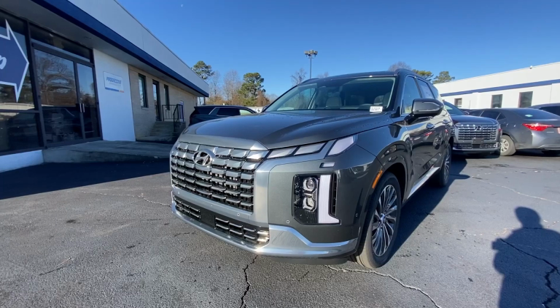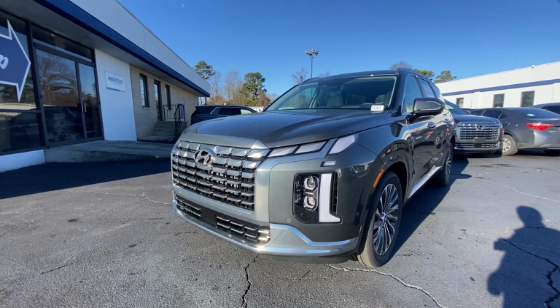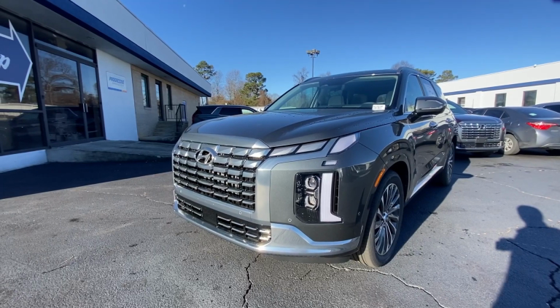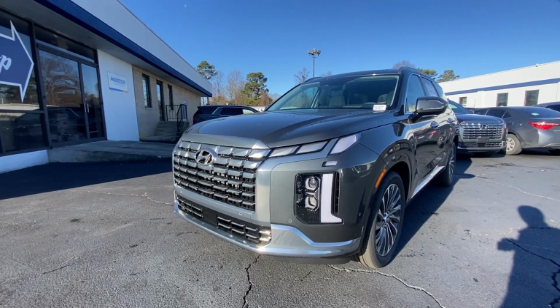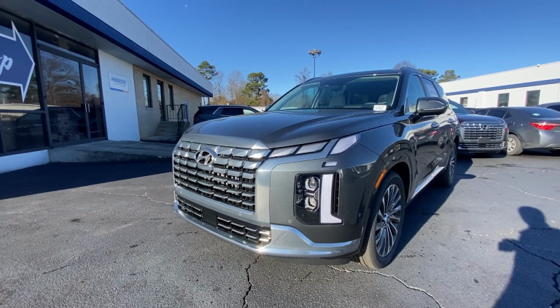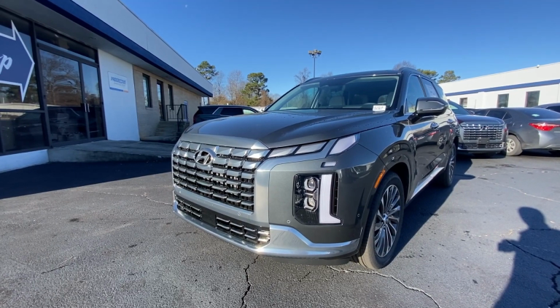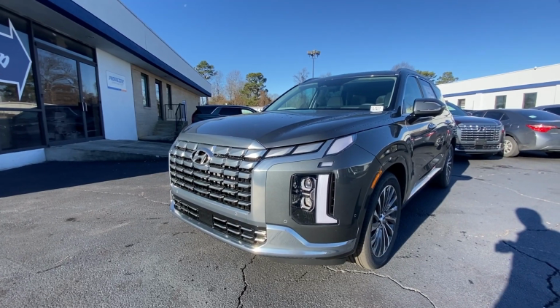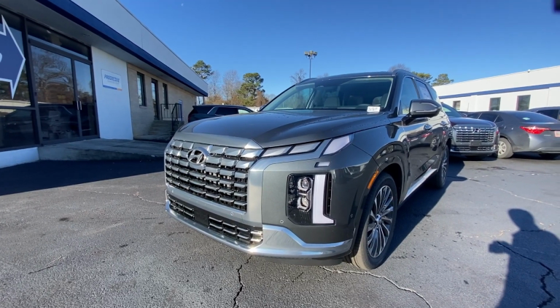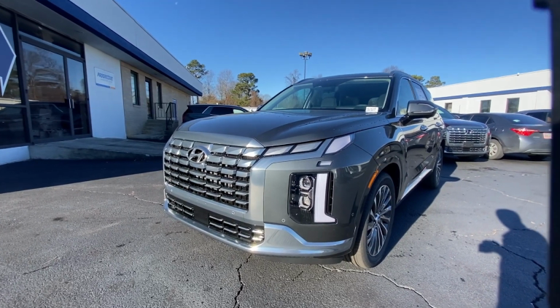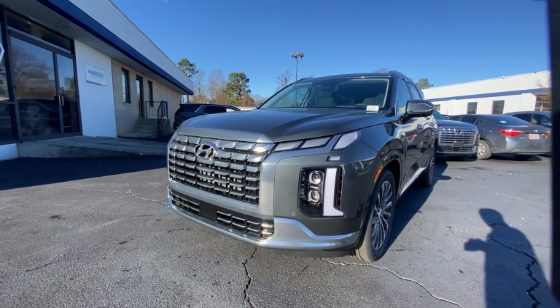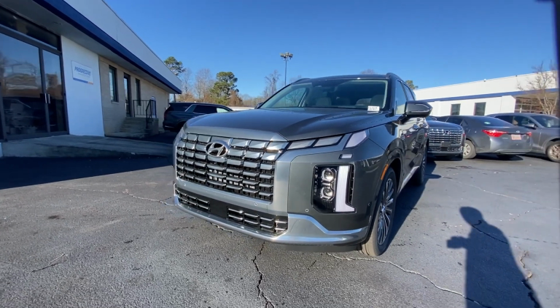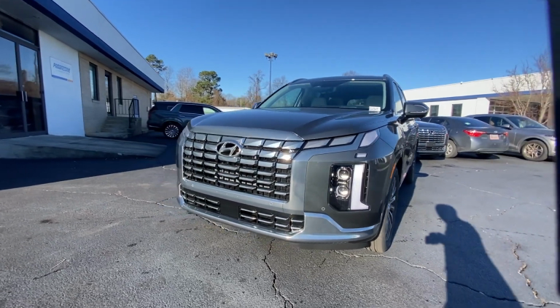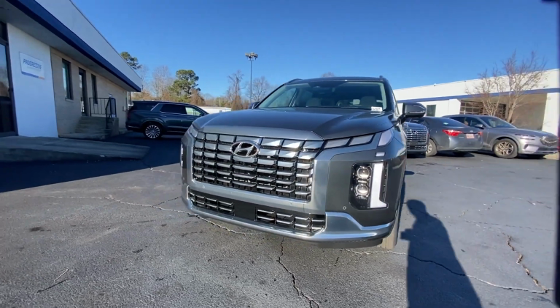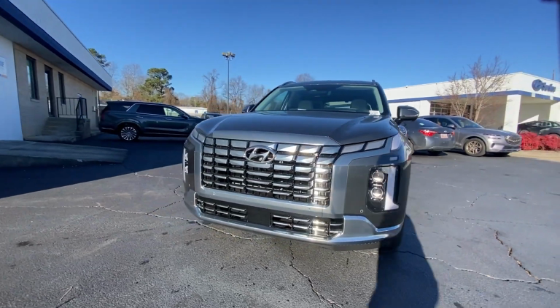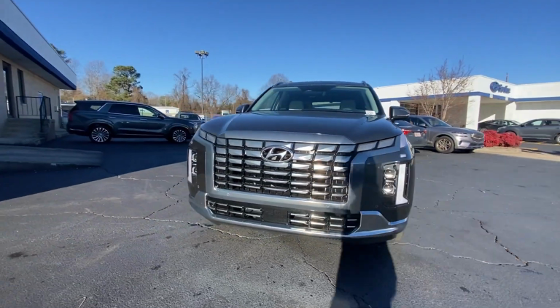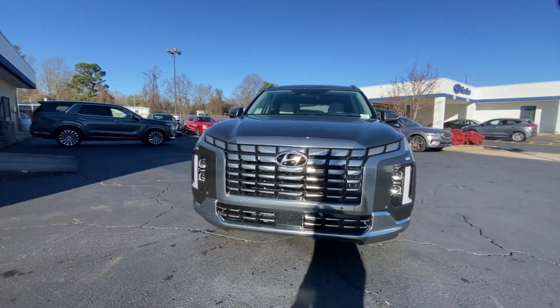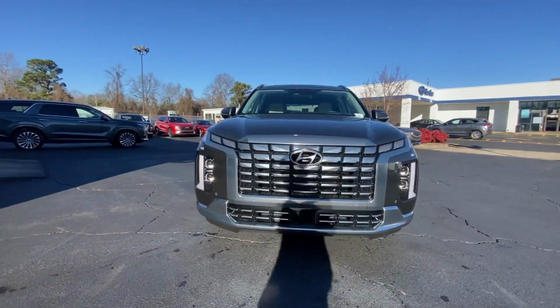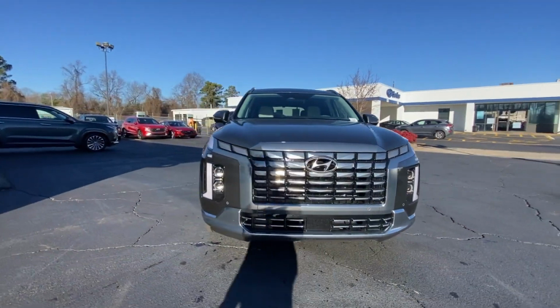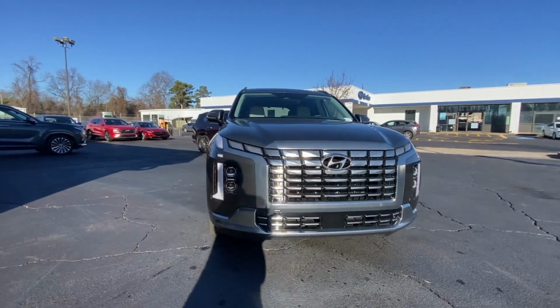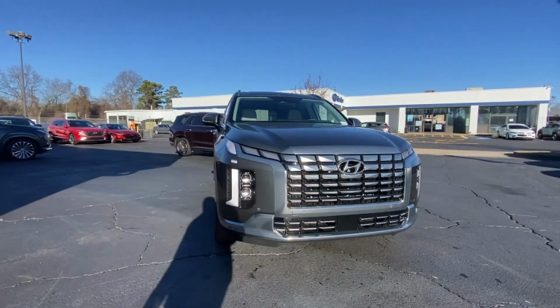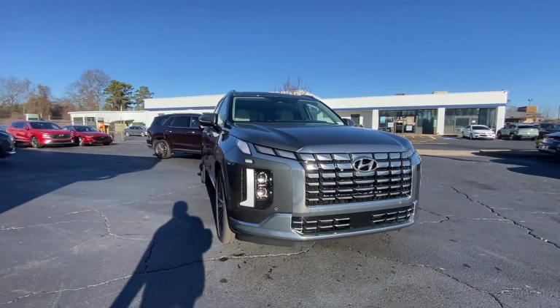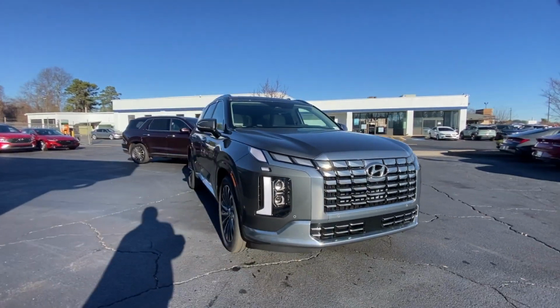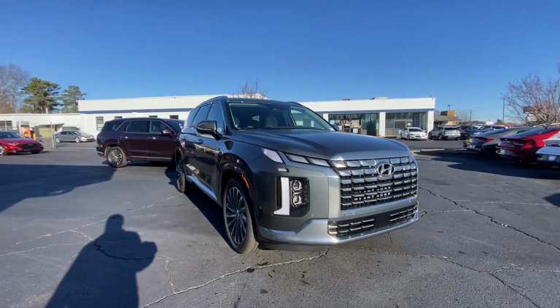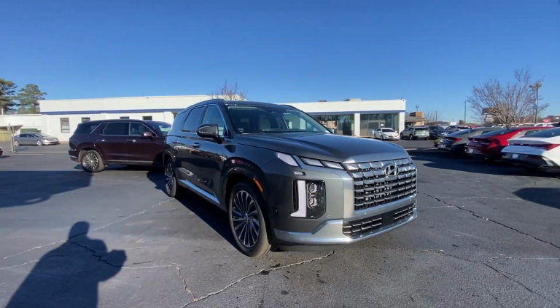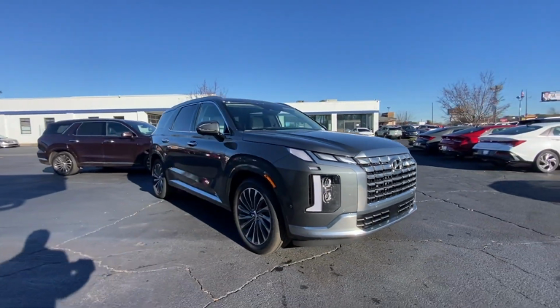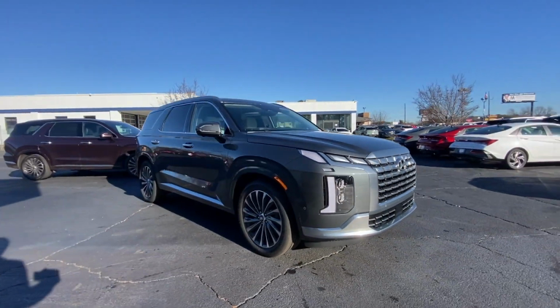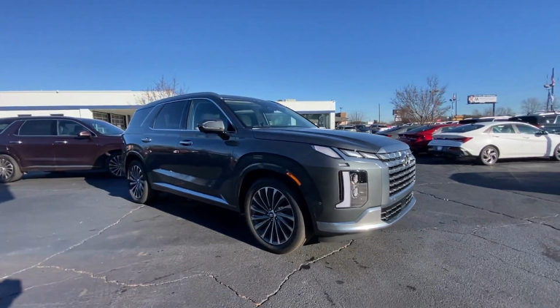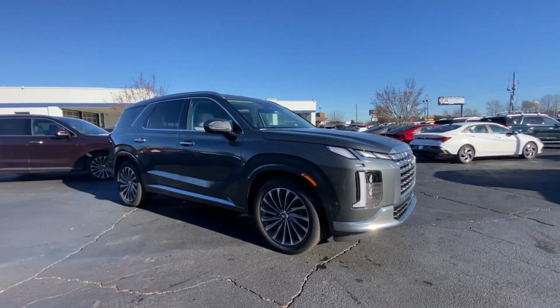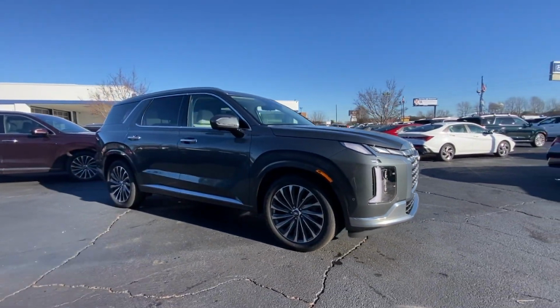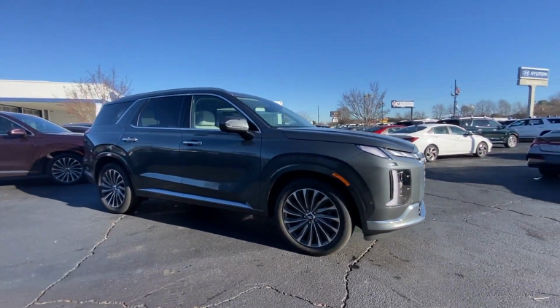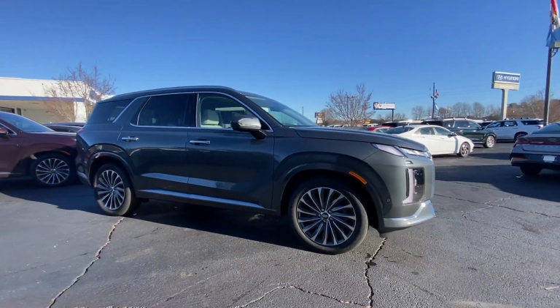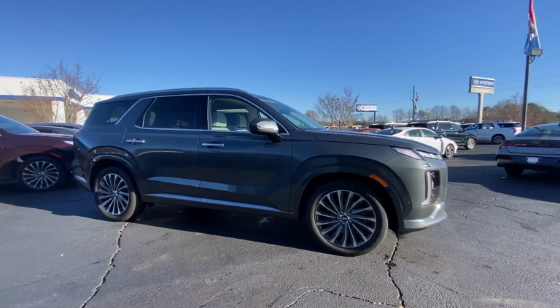Can you see yourself in the 2024 Hyundai Palisade? This boldly styled, highly capable Palisade is an outstanding value.